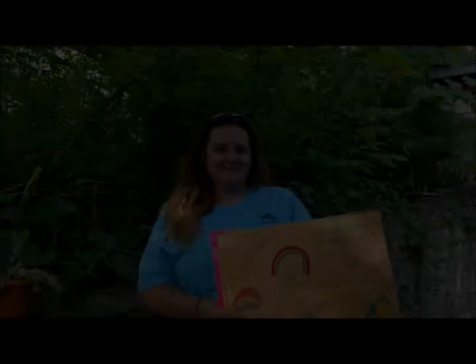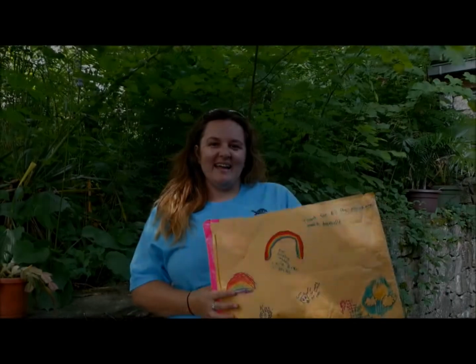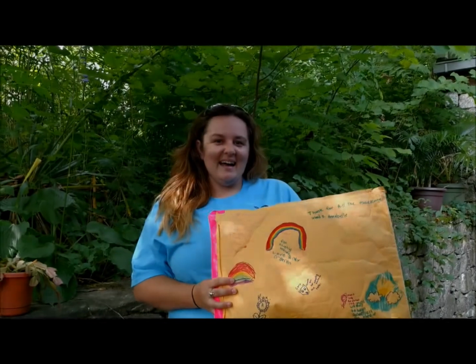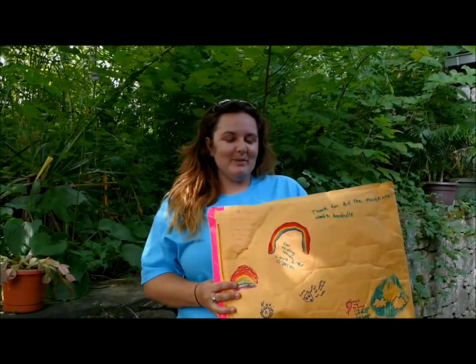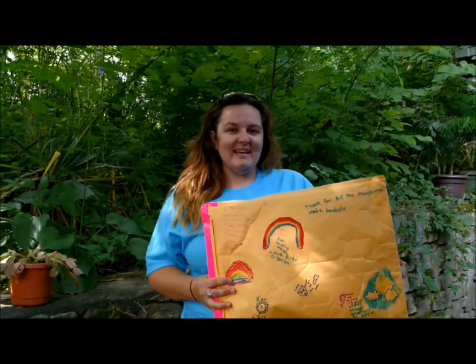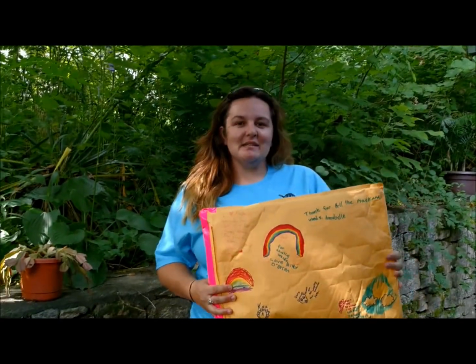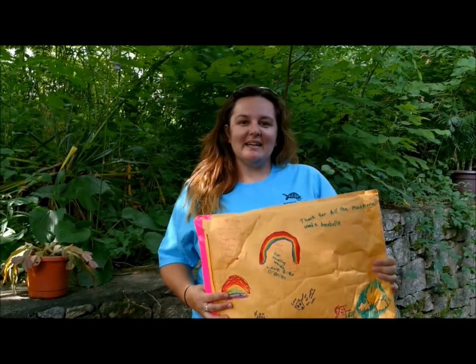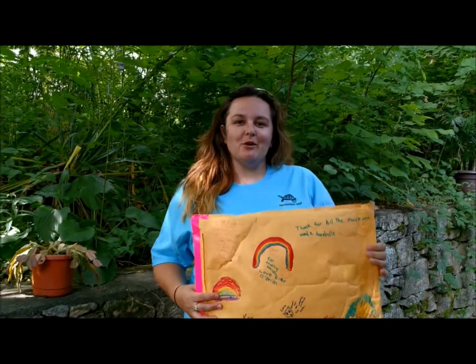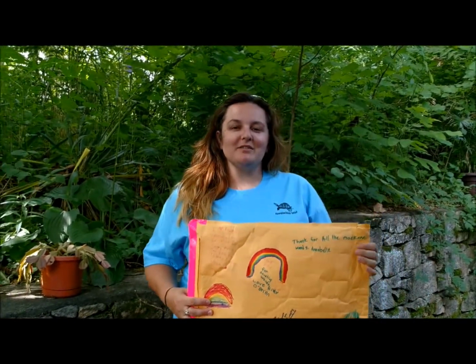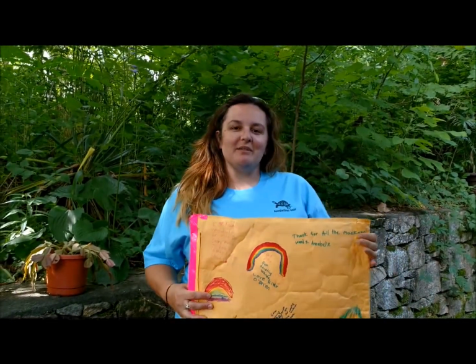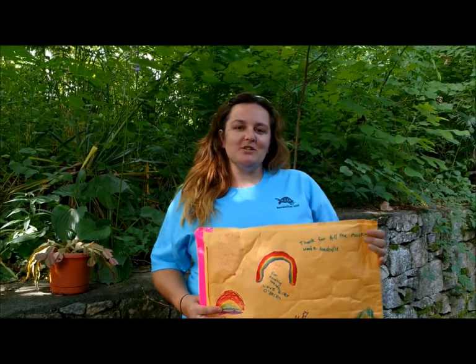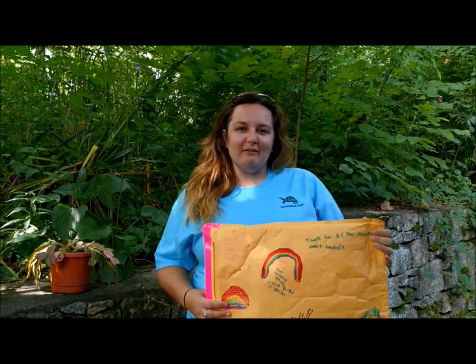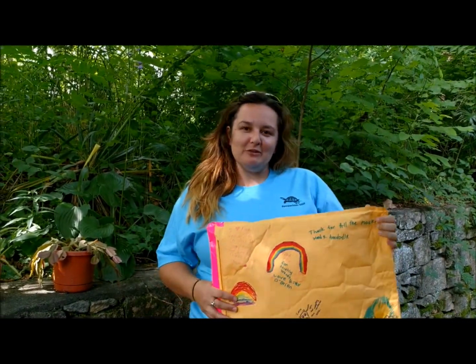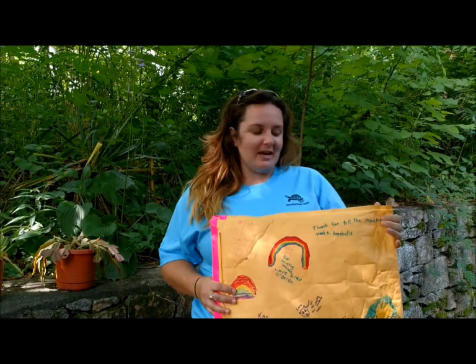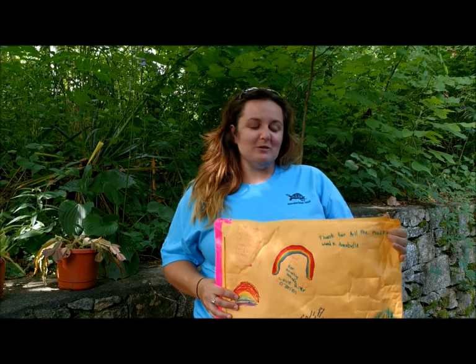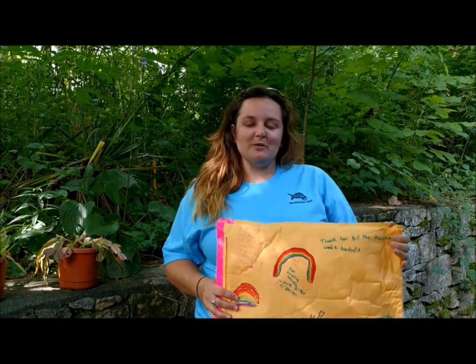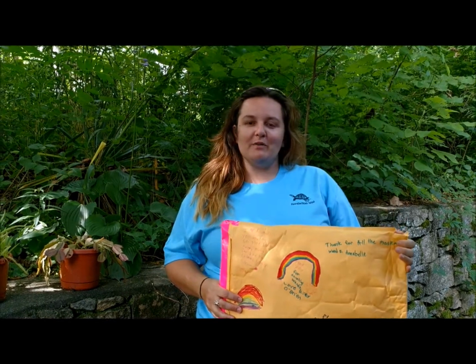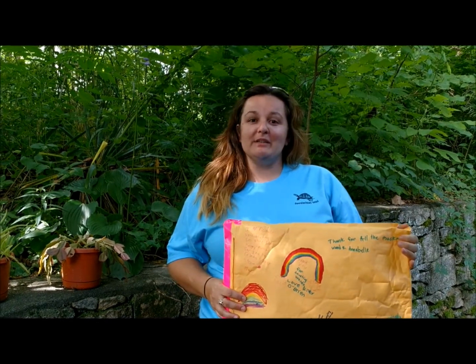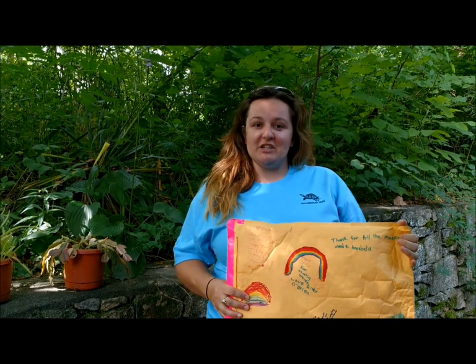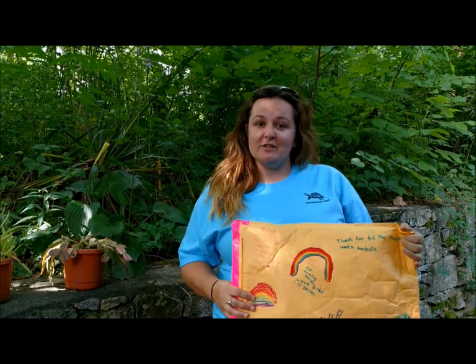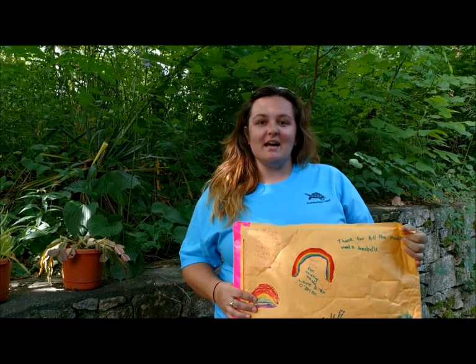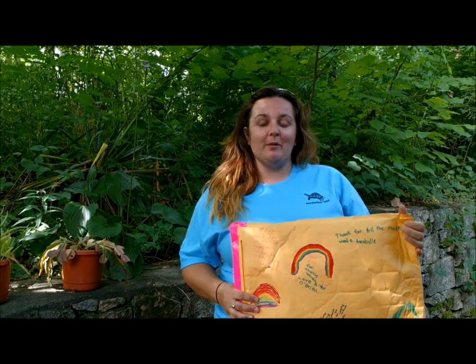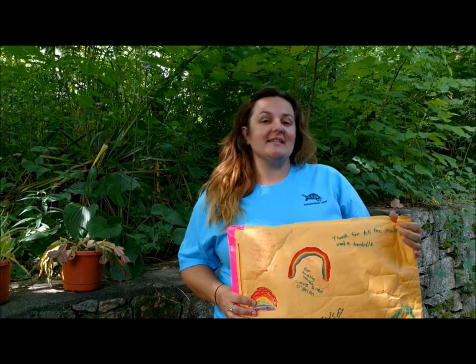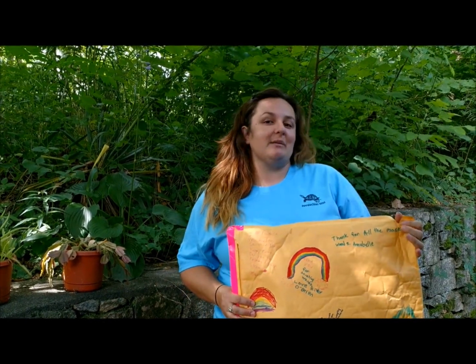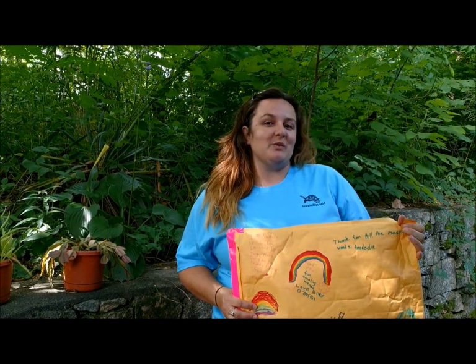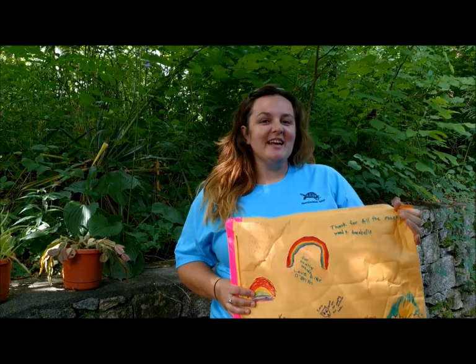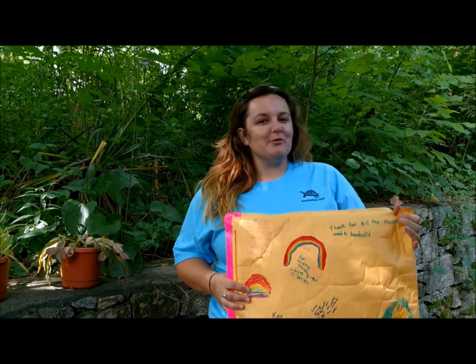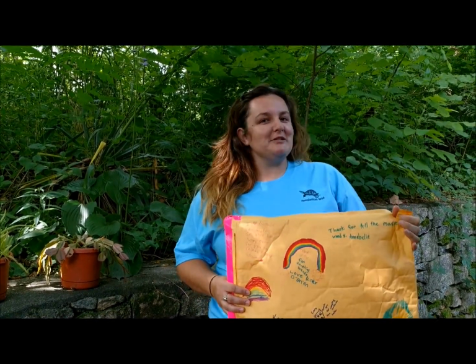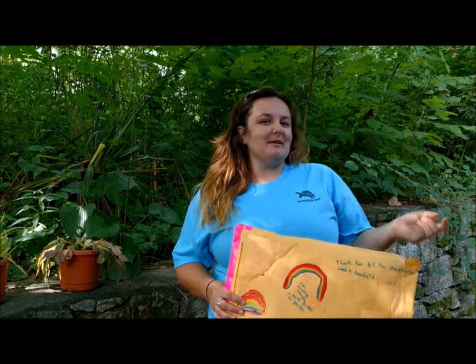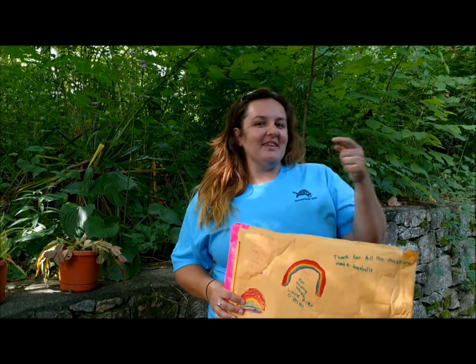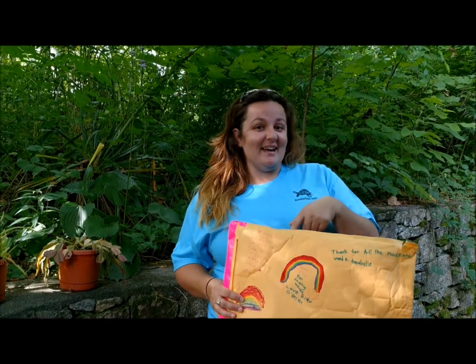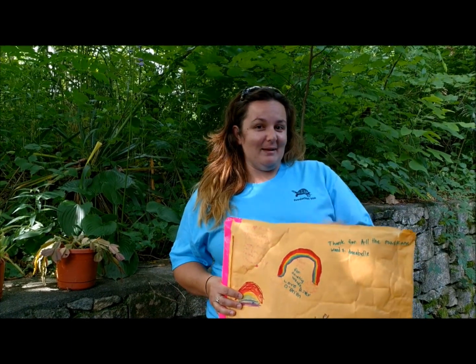Hi everybody! I'm Savannah. I'm co-founder of Appalachian Wildlife Refuge. I do most all of the rehabilitation efforts and operations side of Appalachian Wild. So rarely do you see me on this side of the camera.